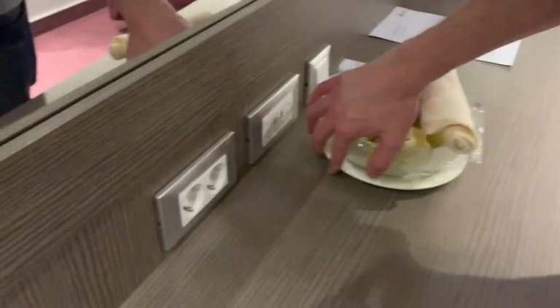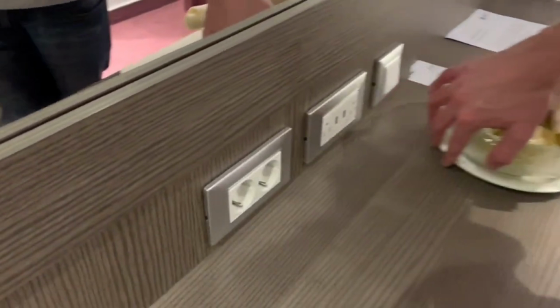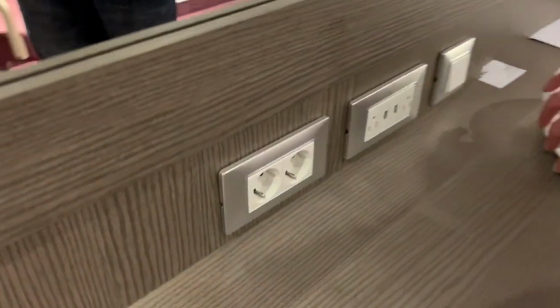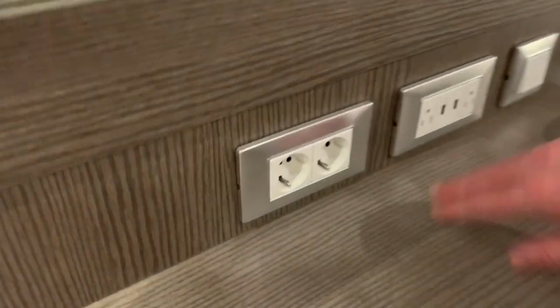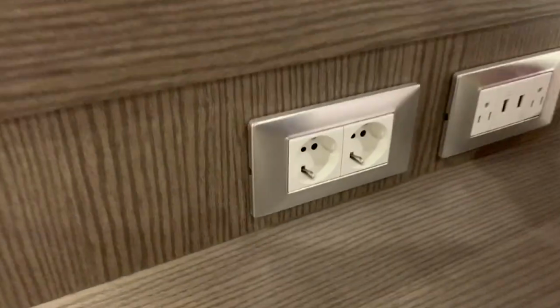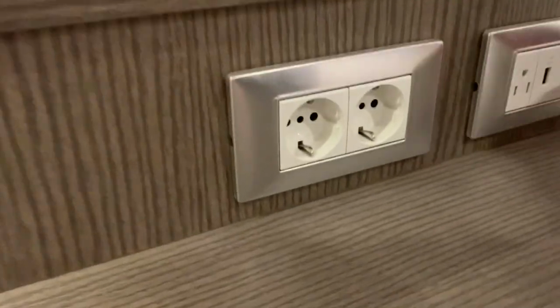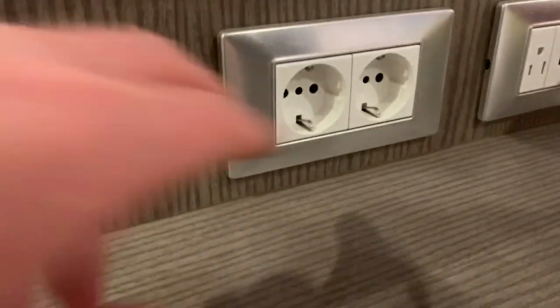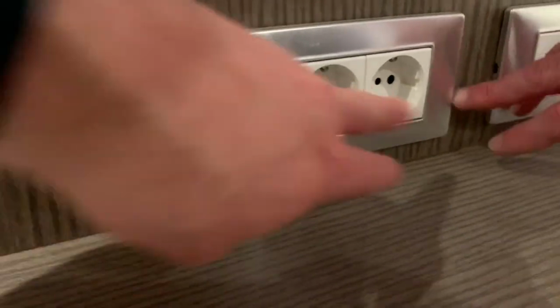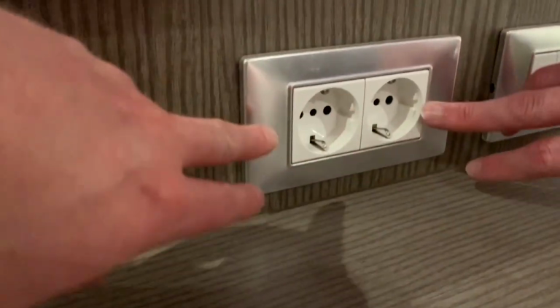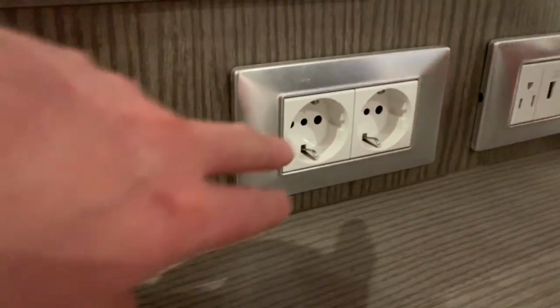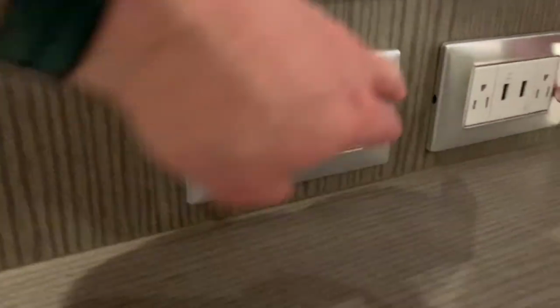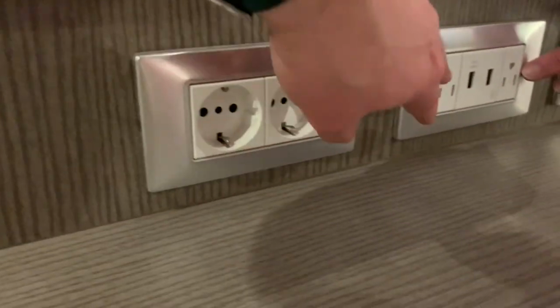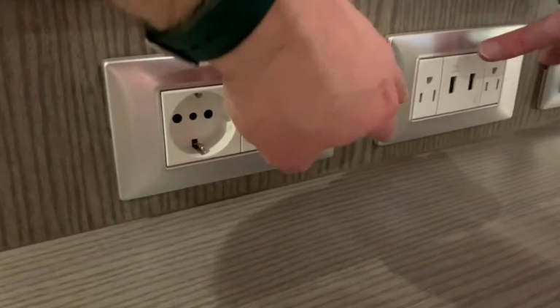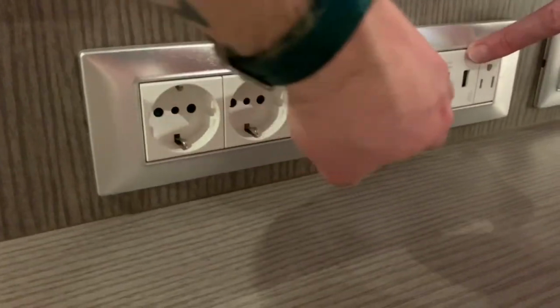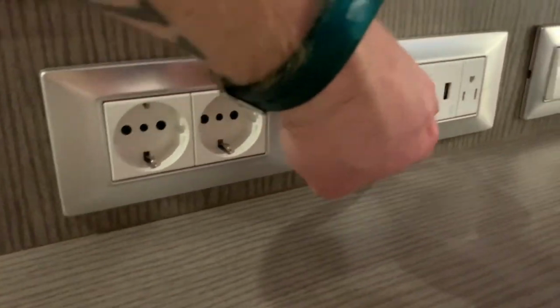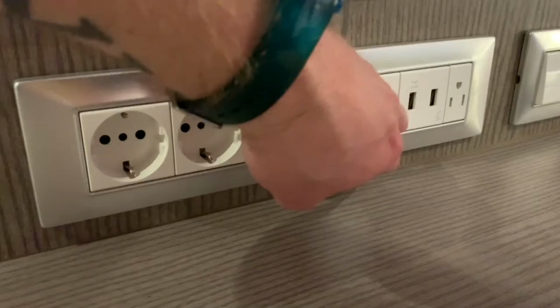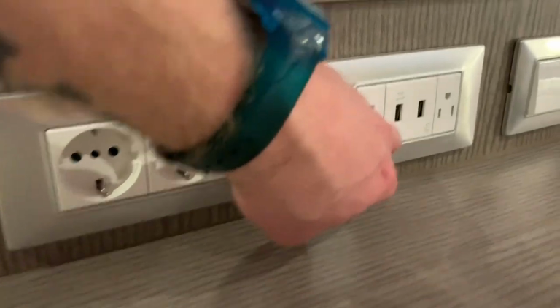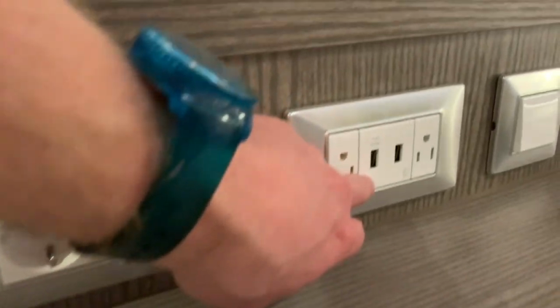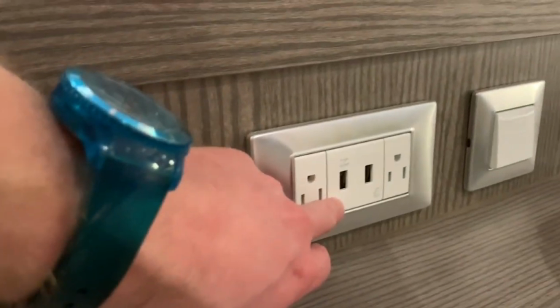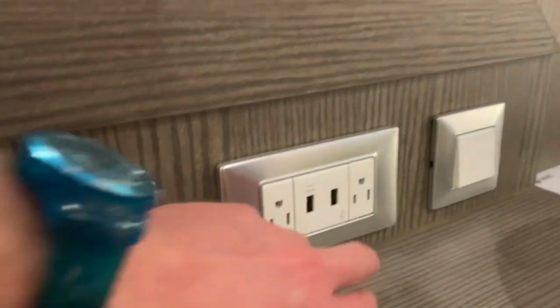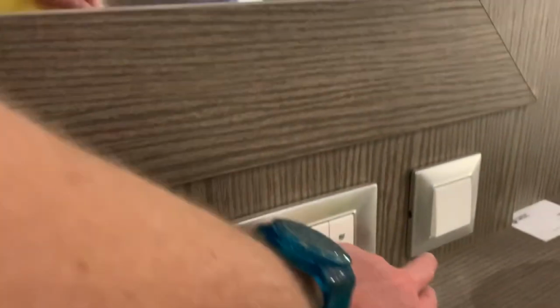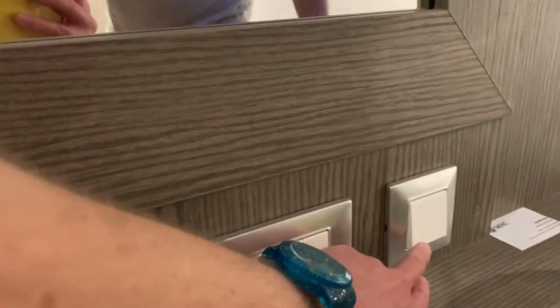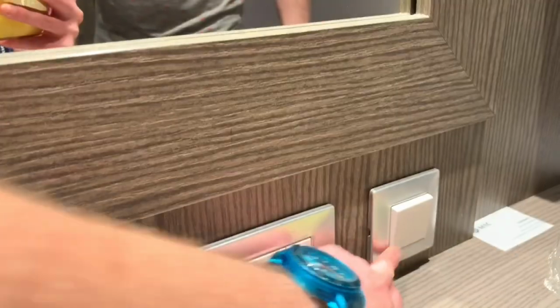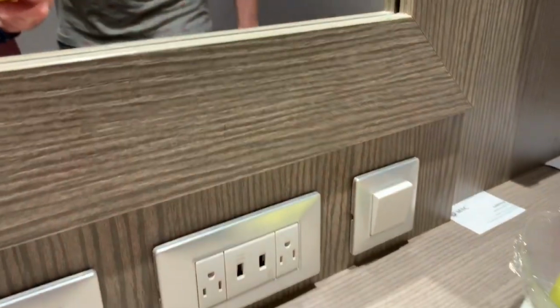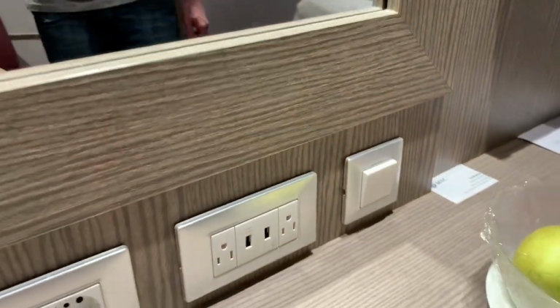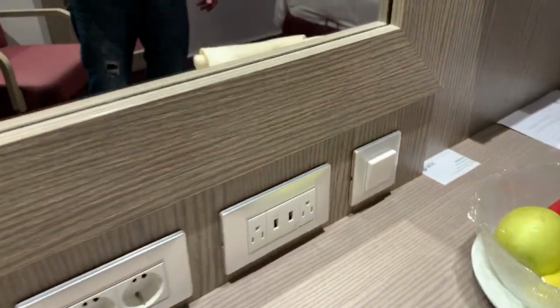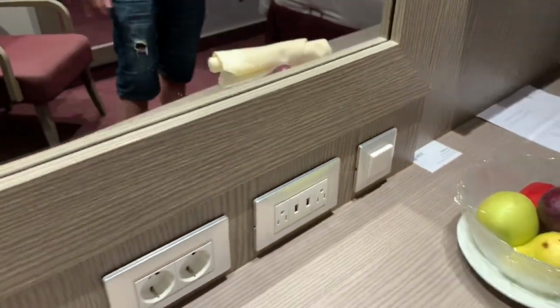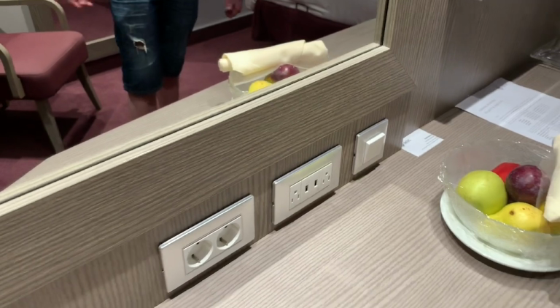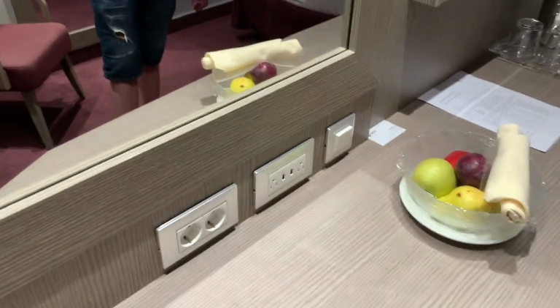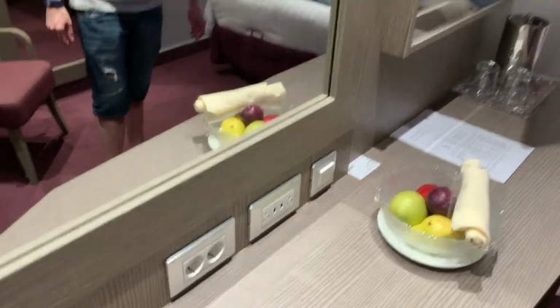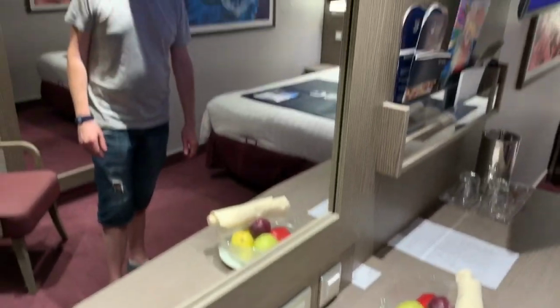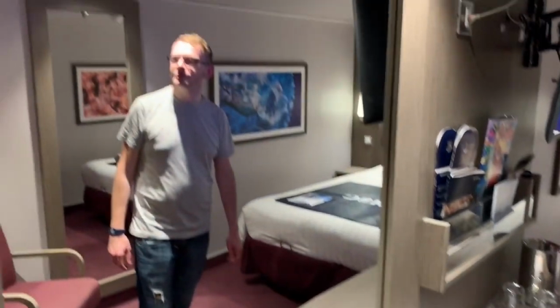The cabin features plenty of power outlets. We have many variants here such as two European sockets, two American sockets, and two USB charging ports, one of them being a high-powered one. Next to the power sockets there's a switch to light up the mirror on the wall above the desk, which as you can see is a decent size.